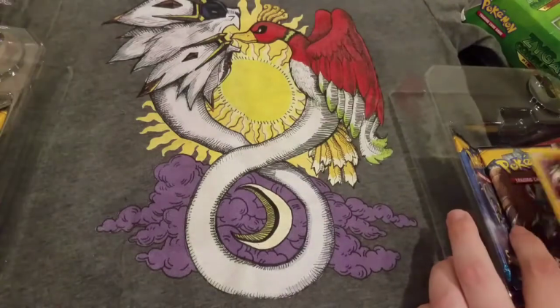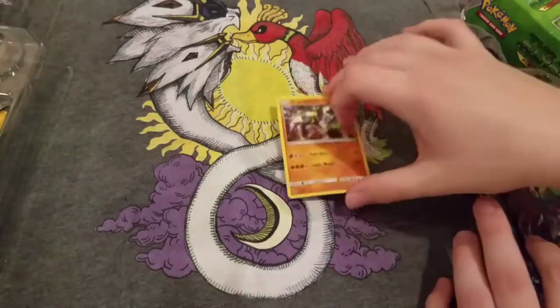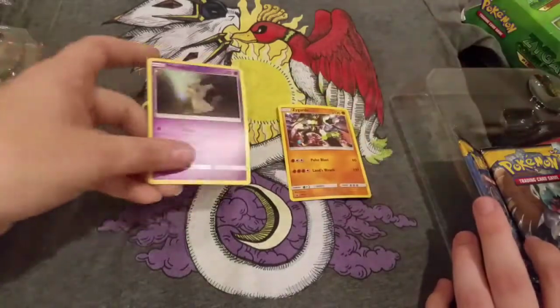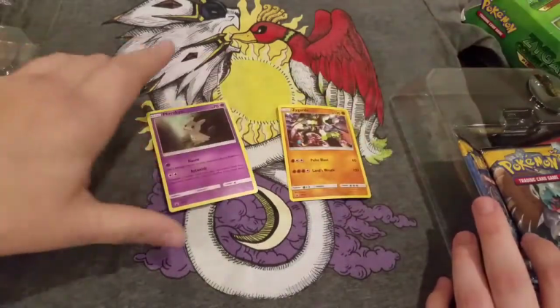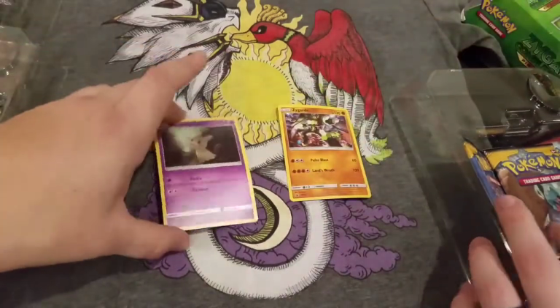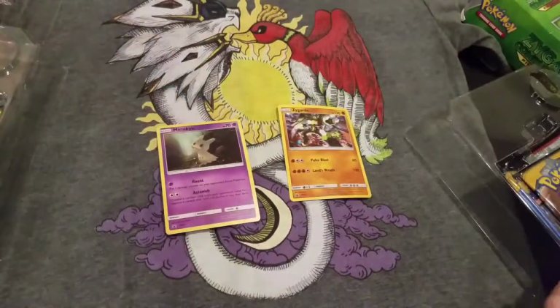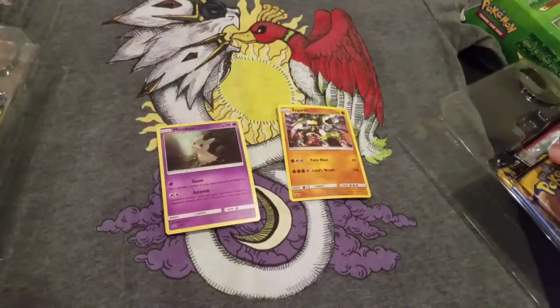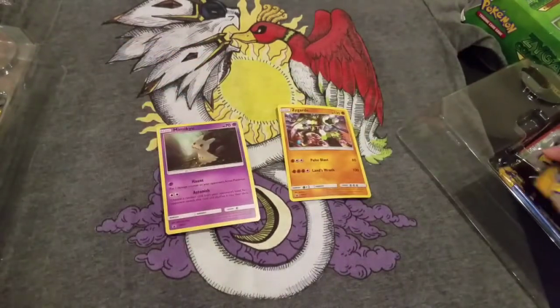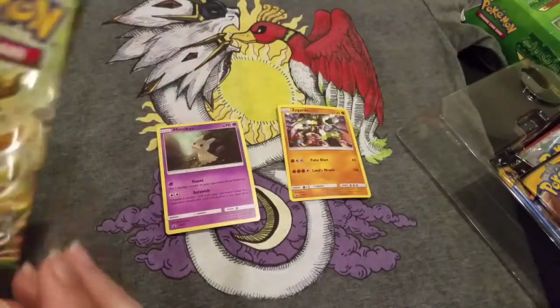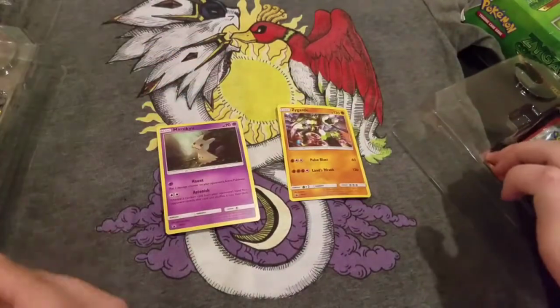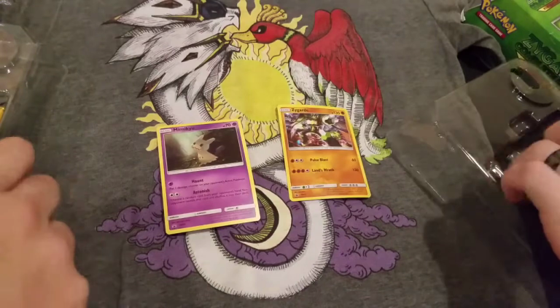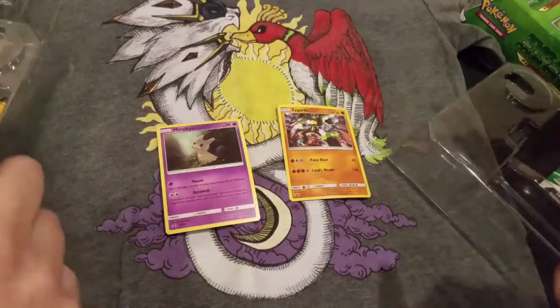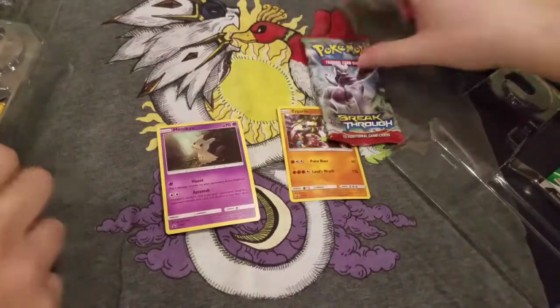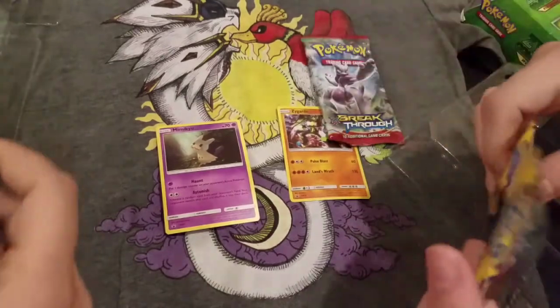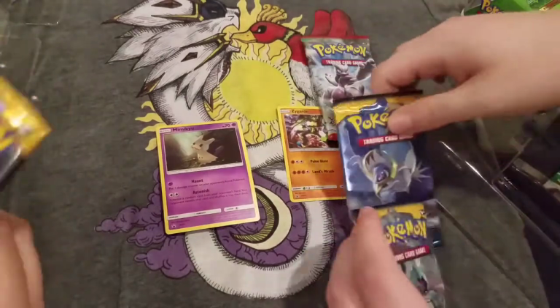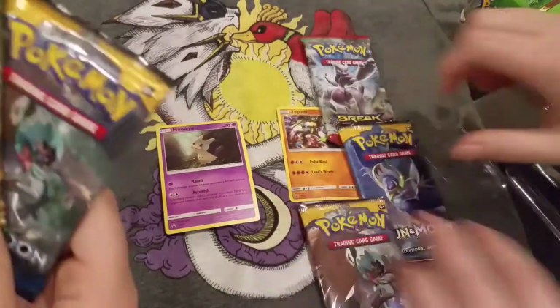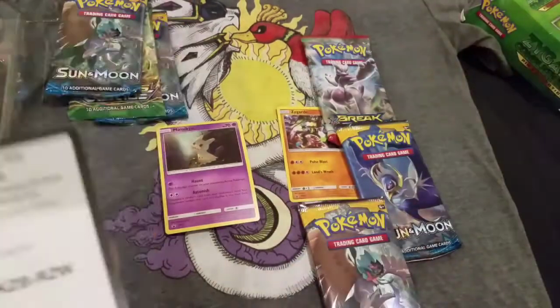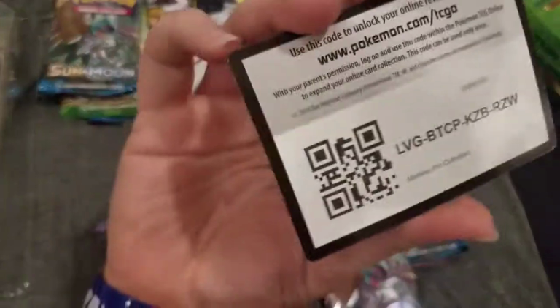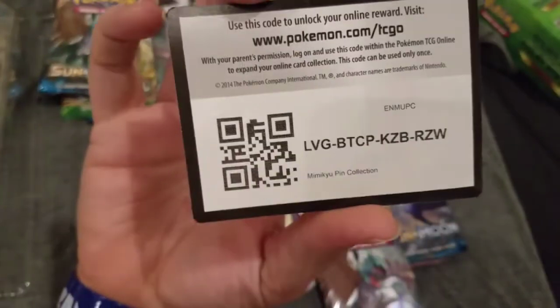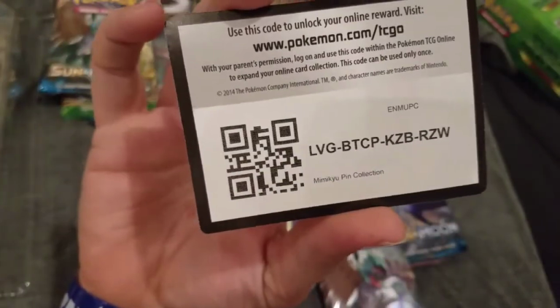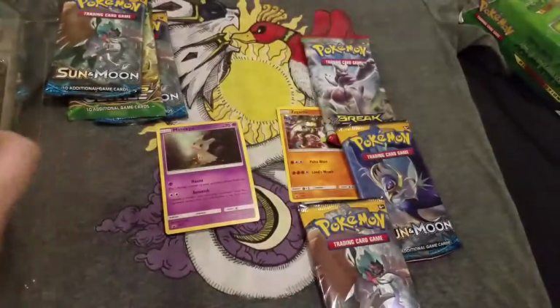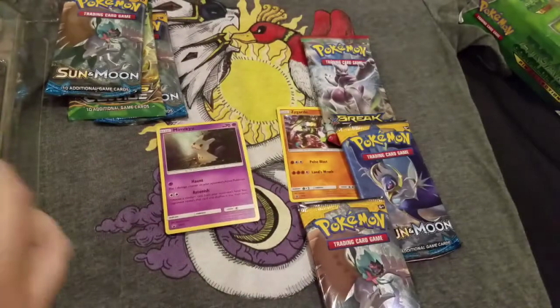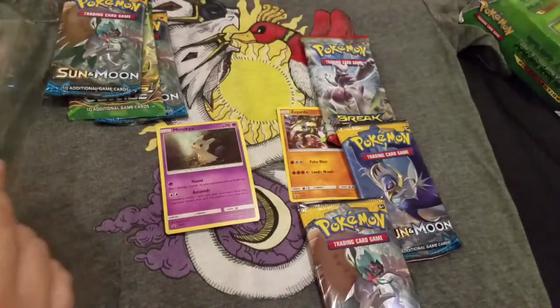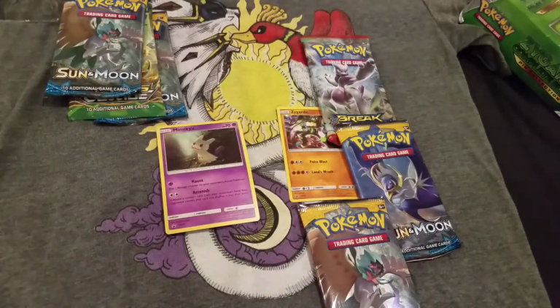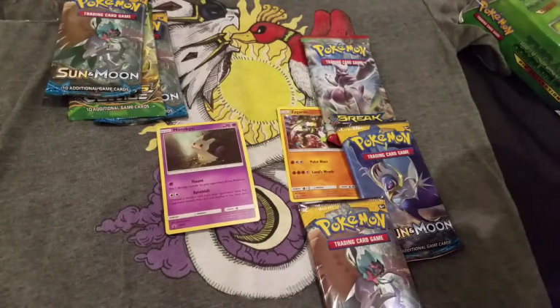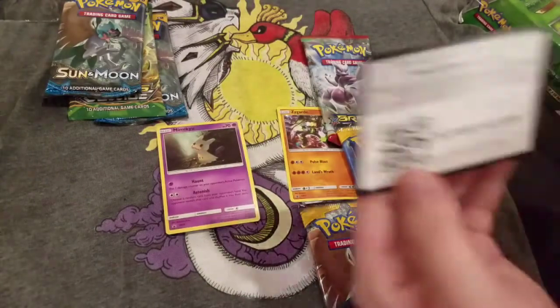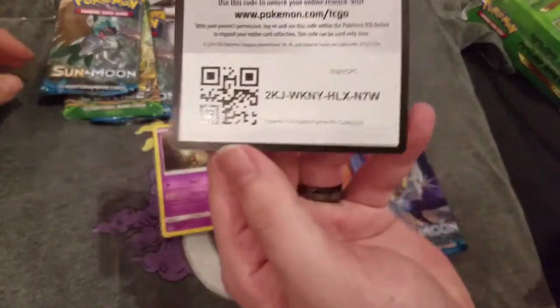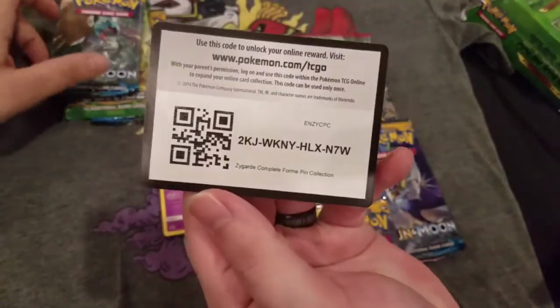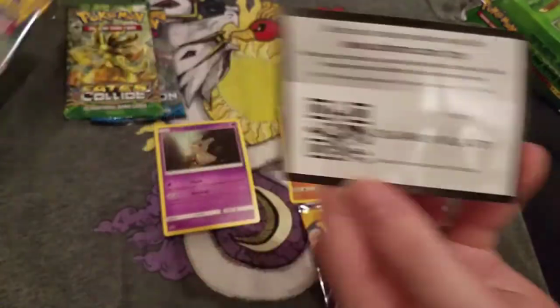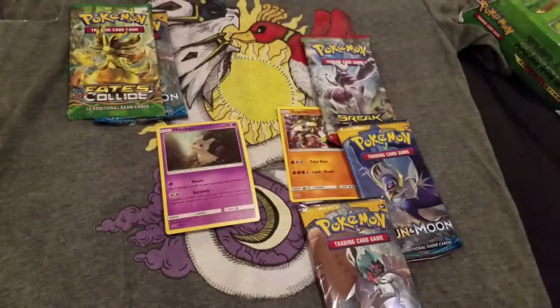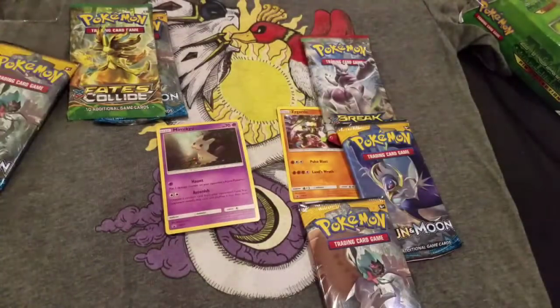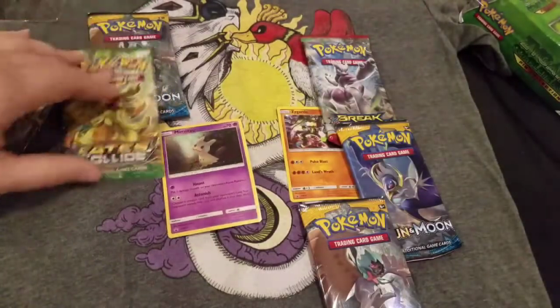It's Zygarde right away and then Mimikyu. So I got Fates Collide, that's what I get. And I get two Decidueye packs. I have a code card. Enjoy that — it's a promo. First to put it in gets it.